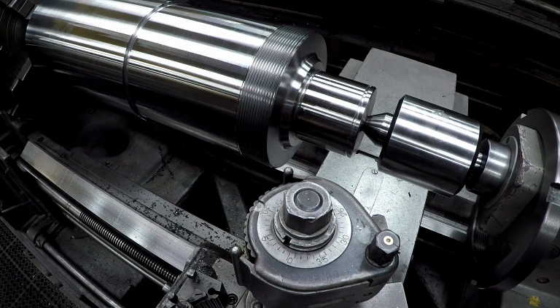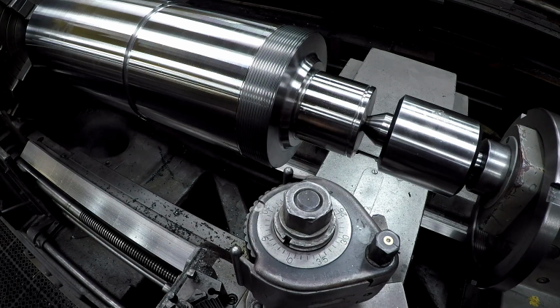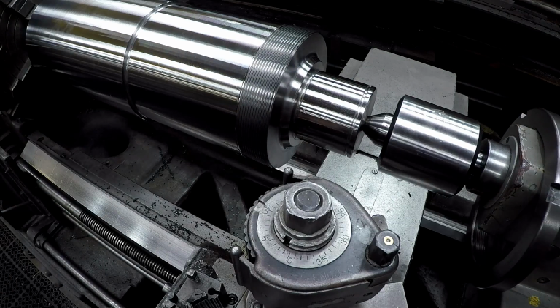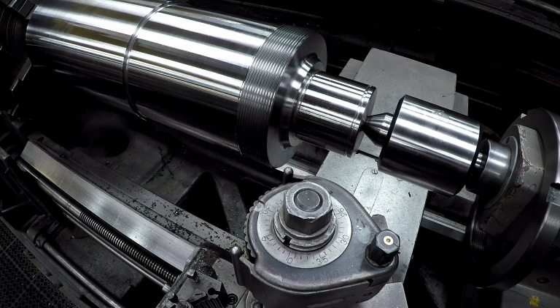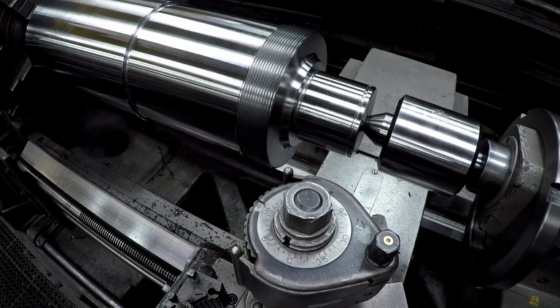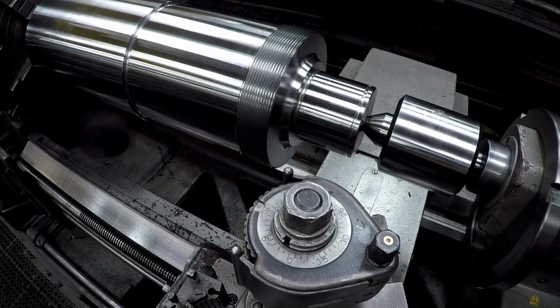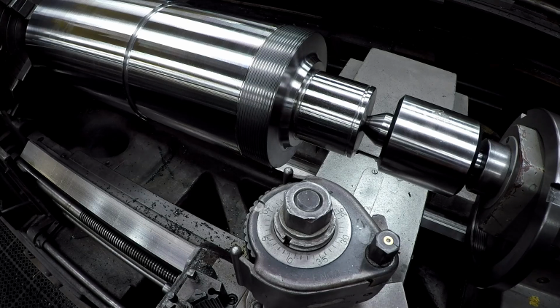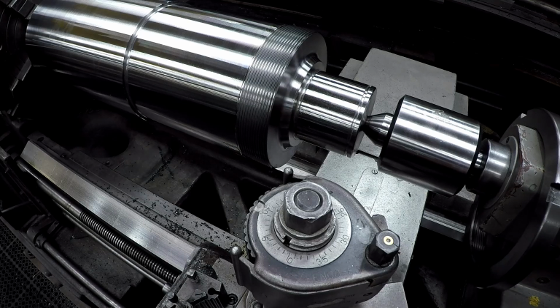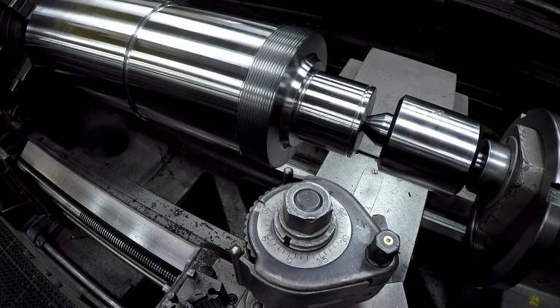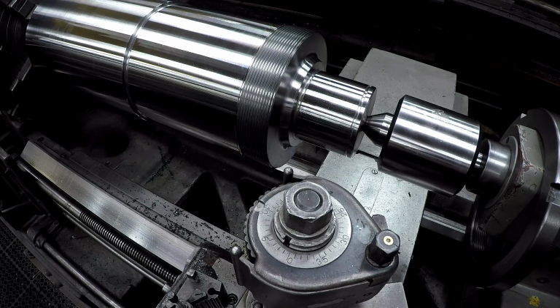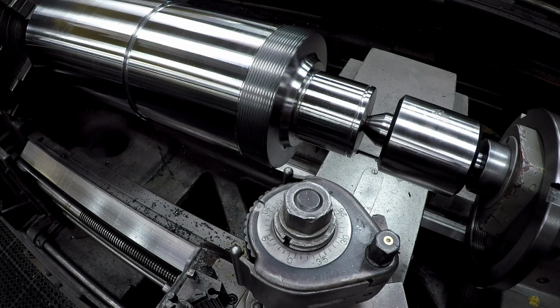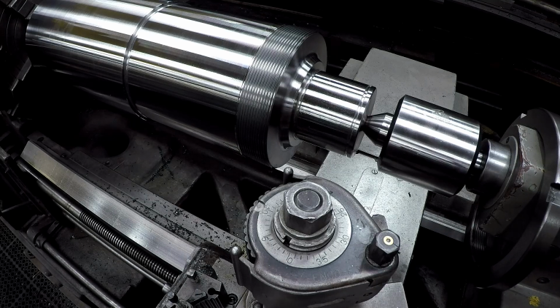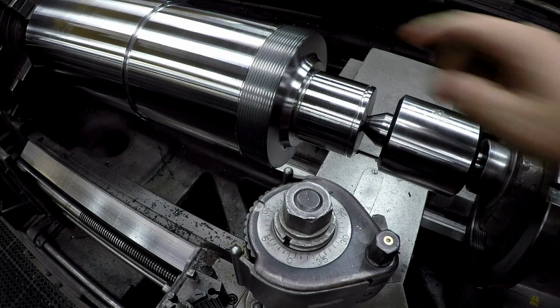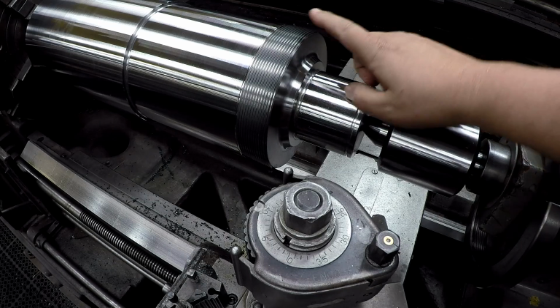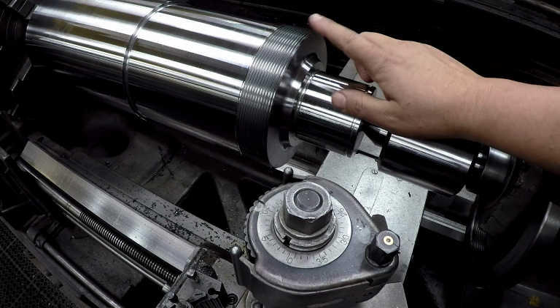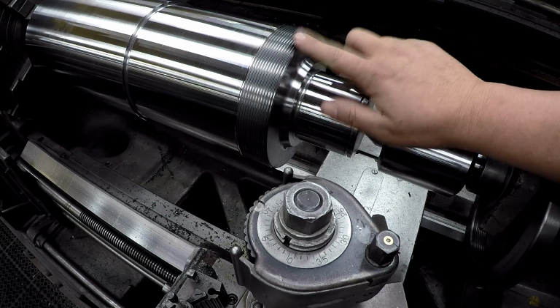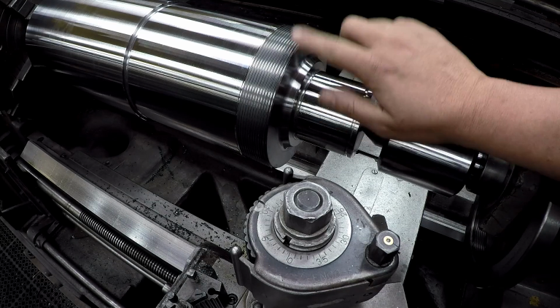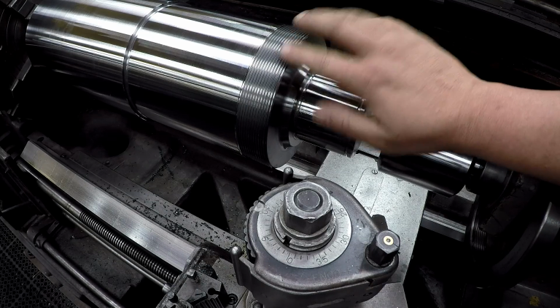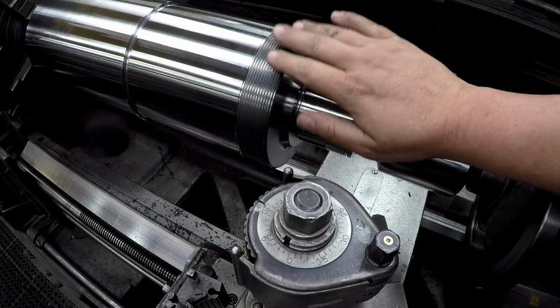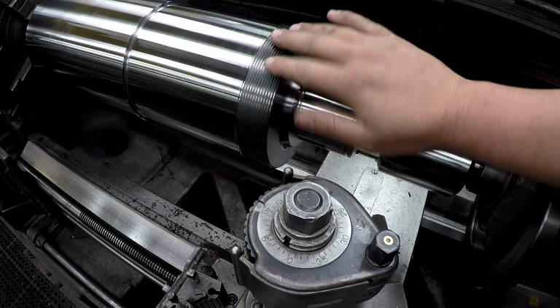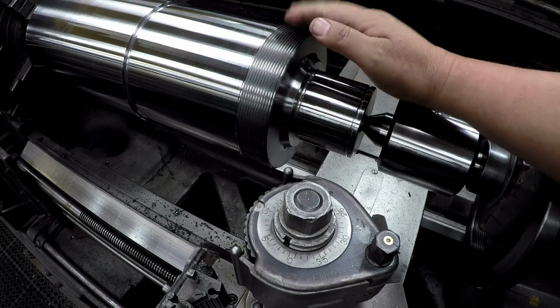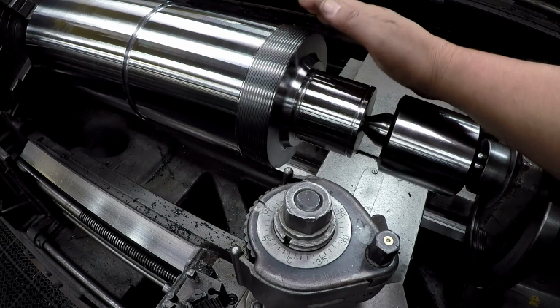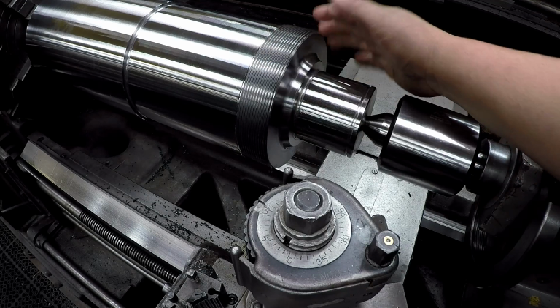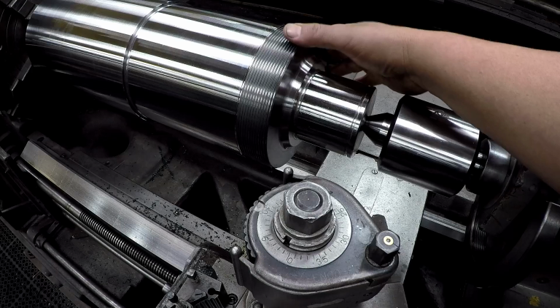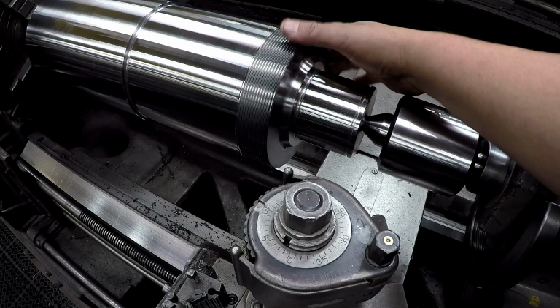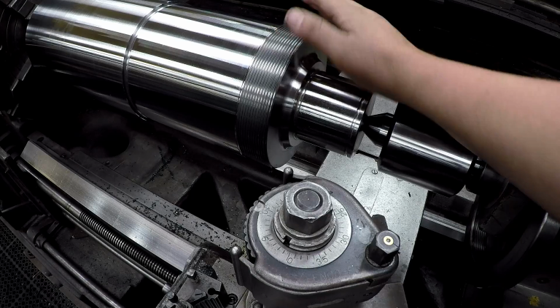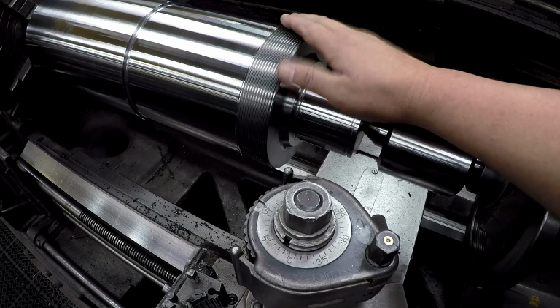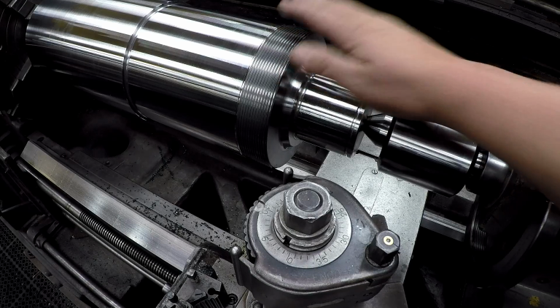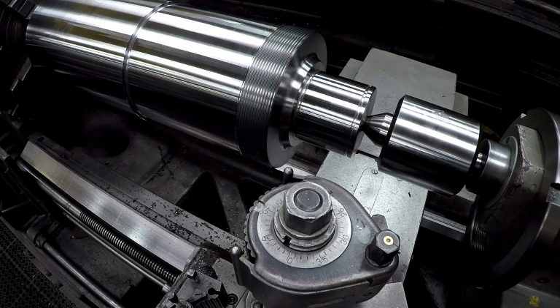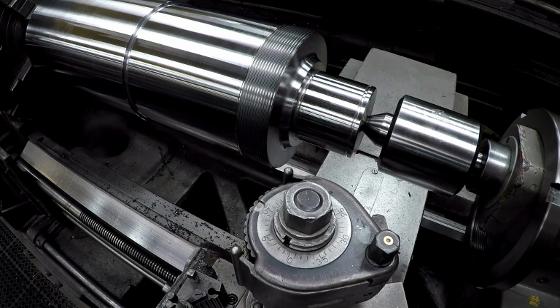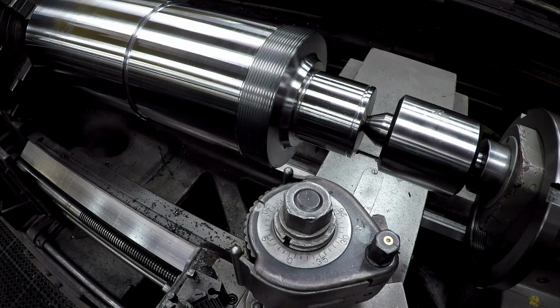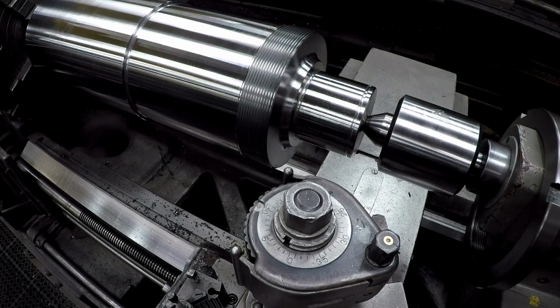I'm going to disengage now and just do some filing and then polishing, and make sure there are no burrs, no sharp edges left on that crest.